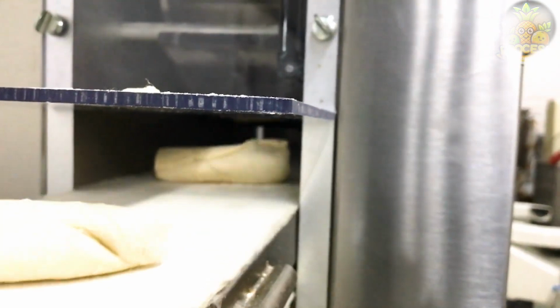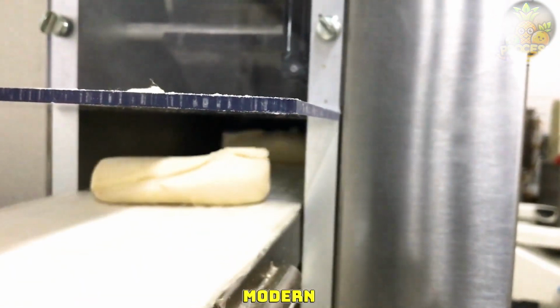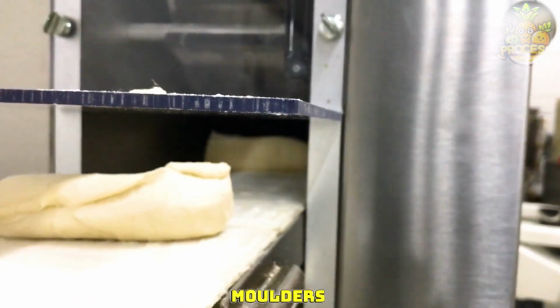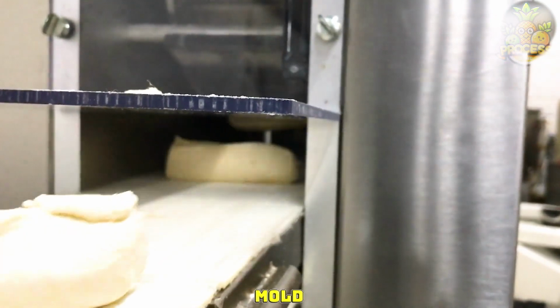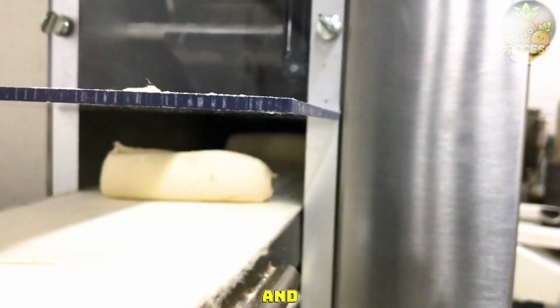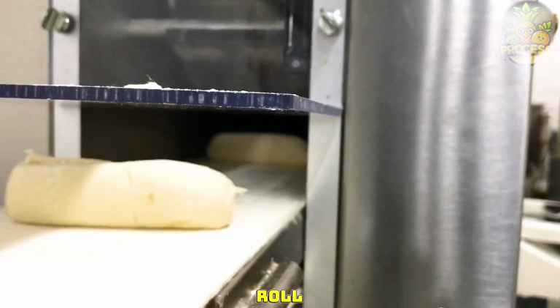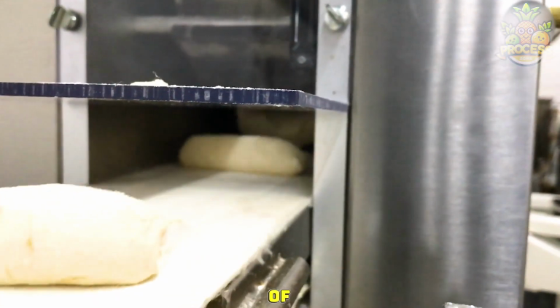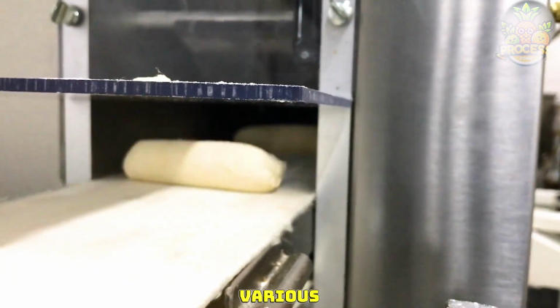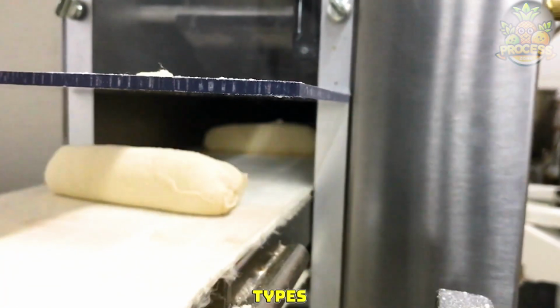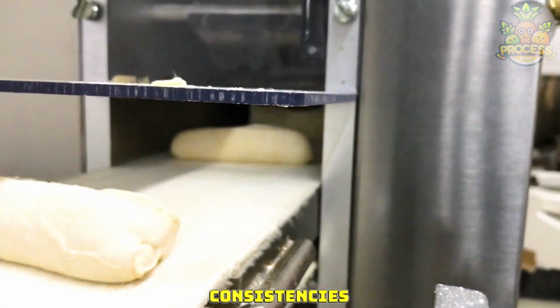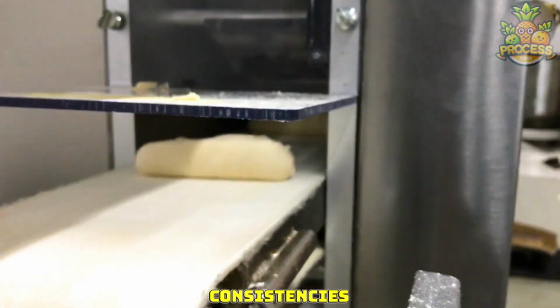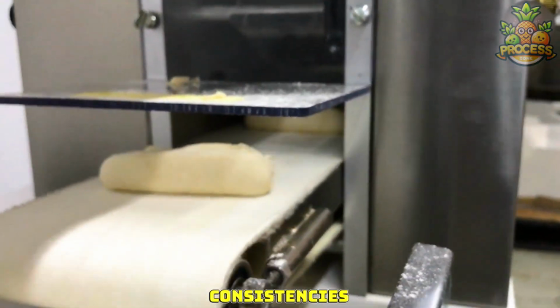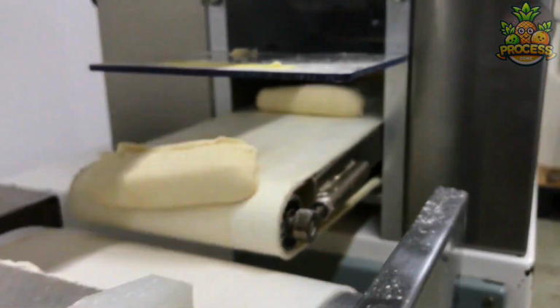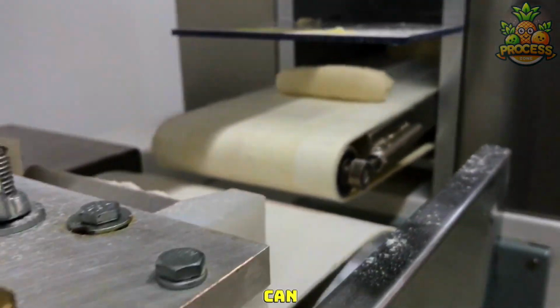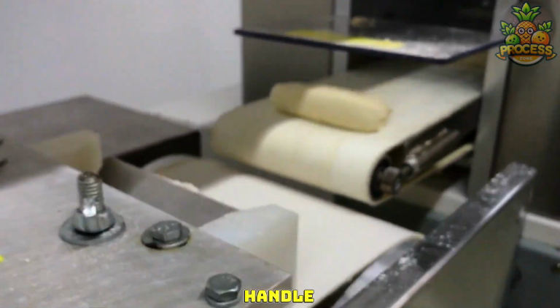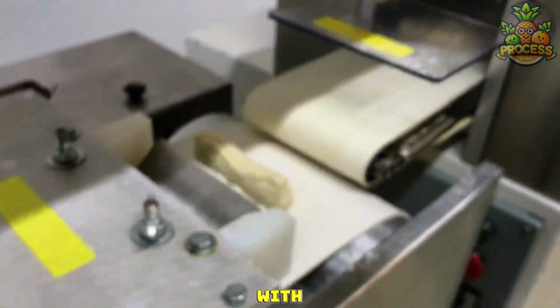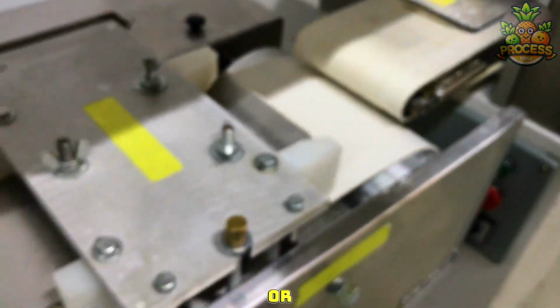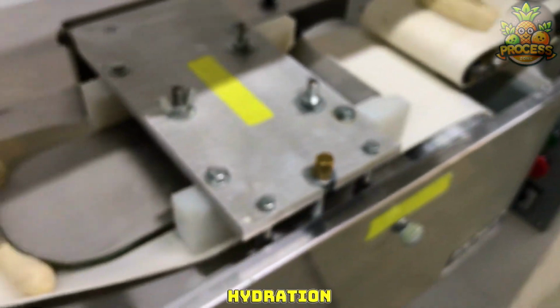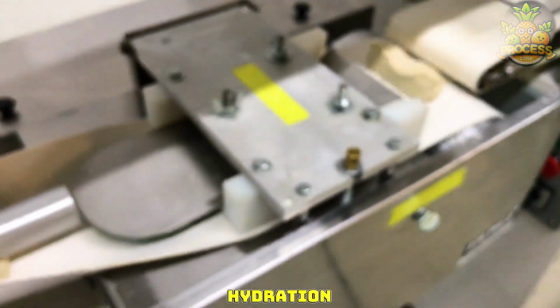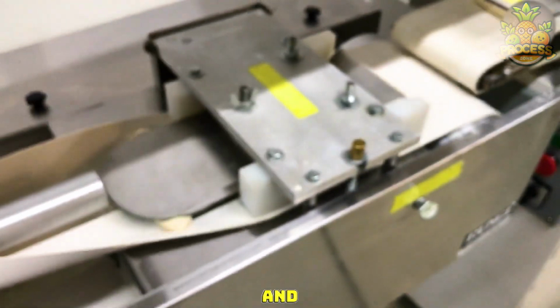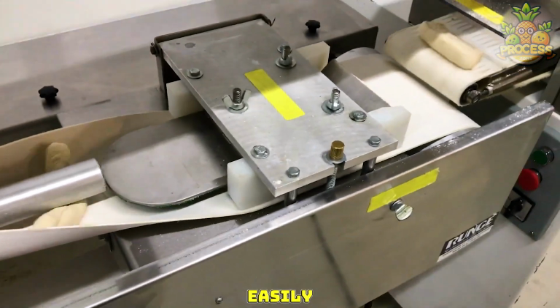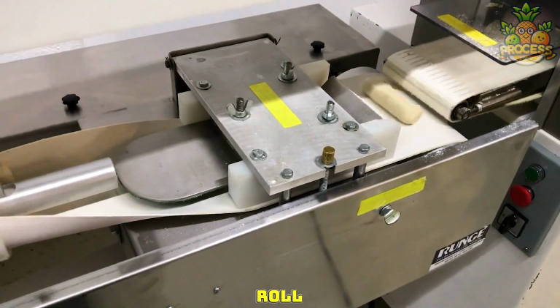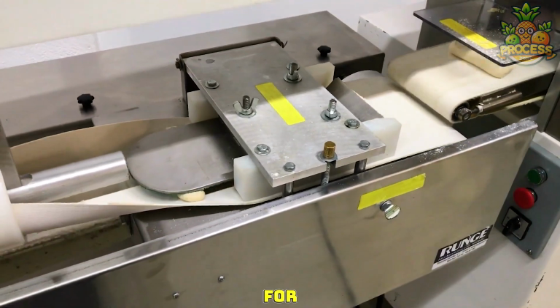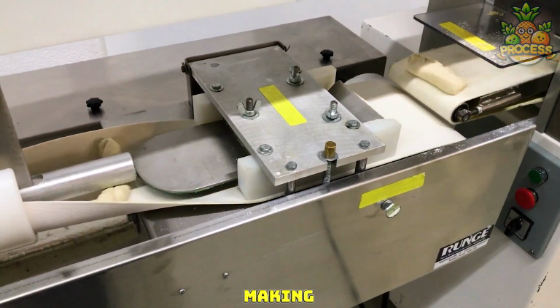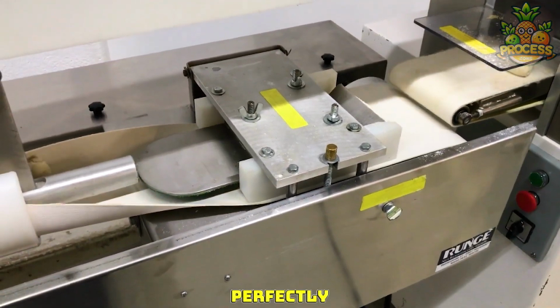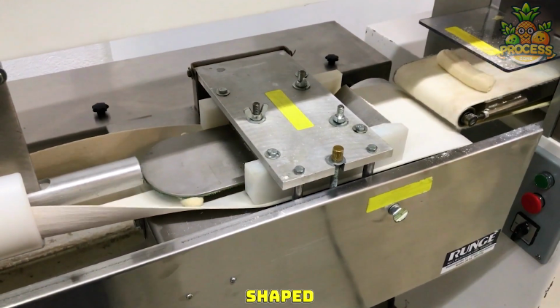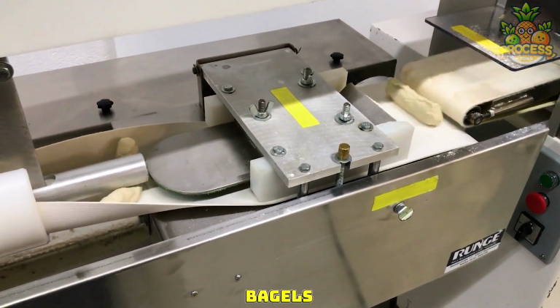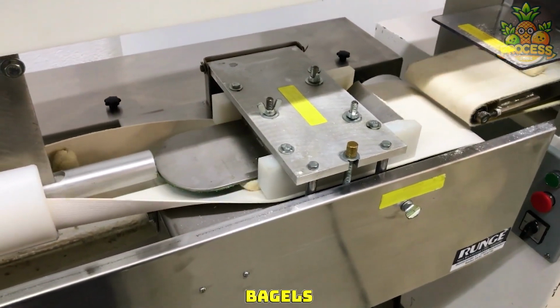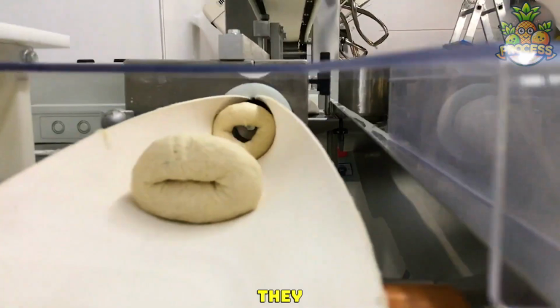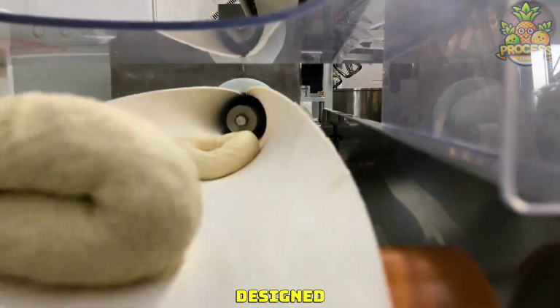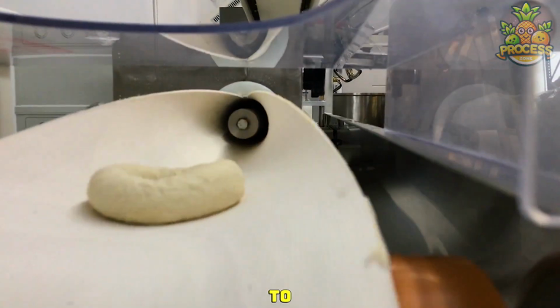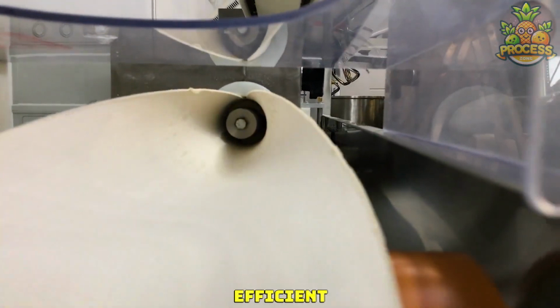Modern molders can mold and roll dough of various types and consistencies. They can handle dough with high or low hydration and easily roll them up for making those perfectly shaped bagels. They are designed to be efficient.